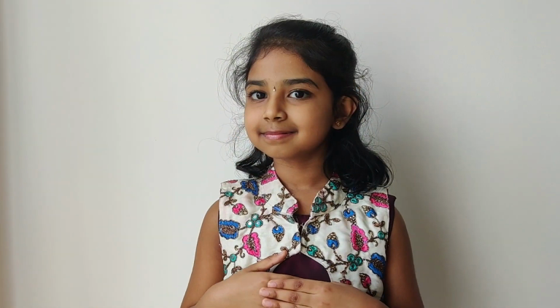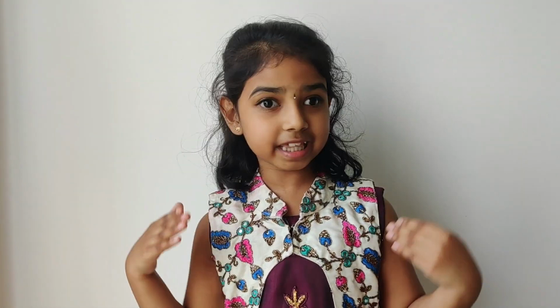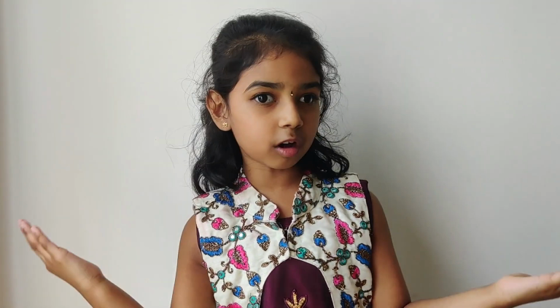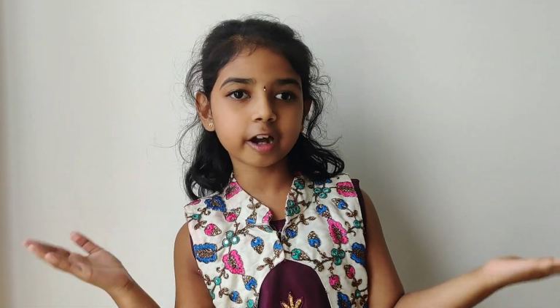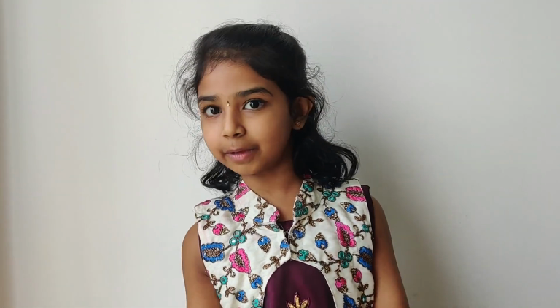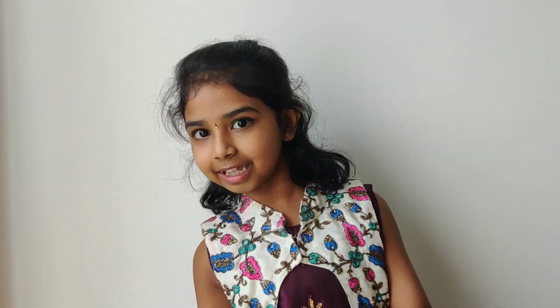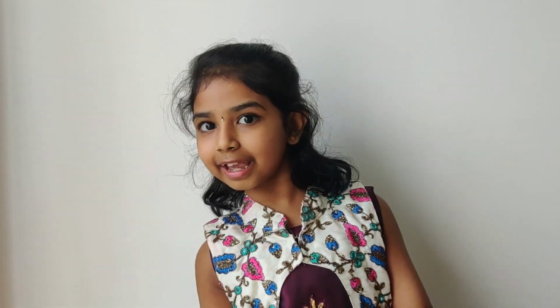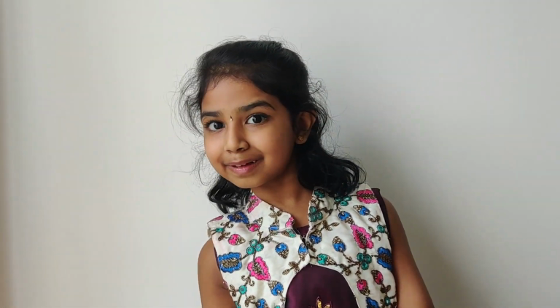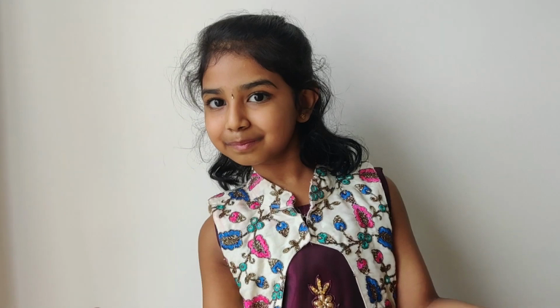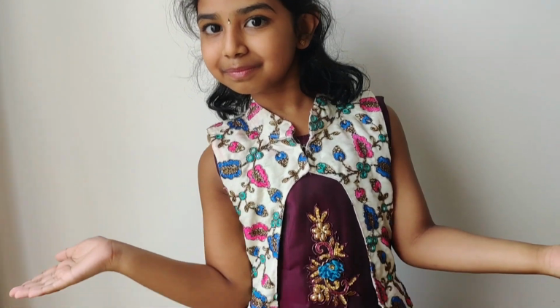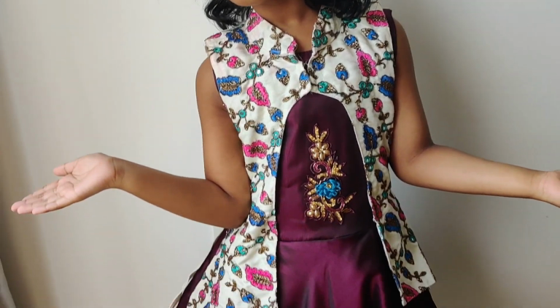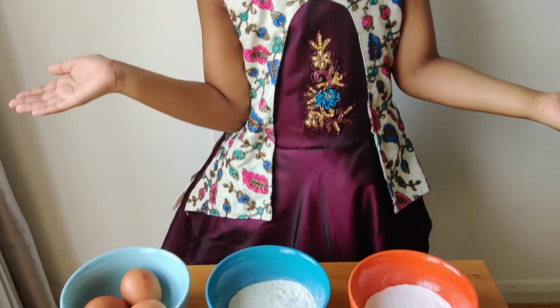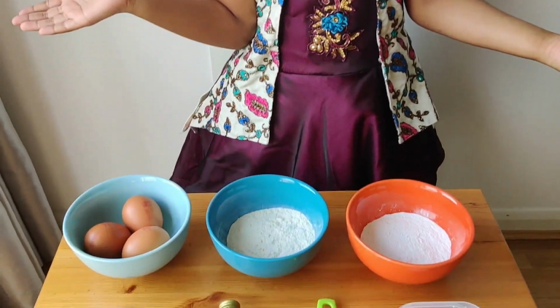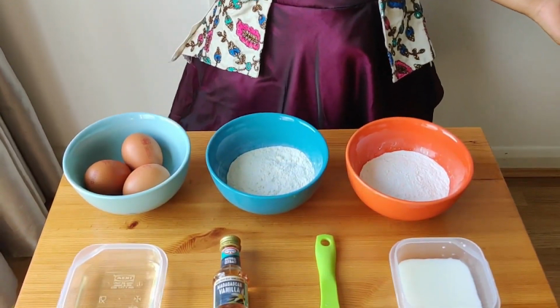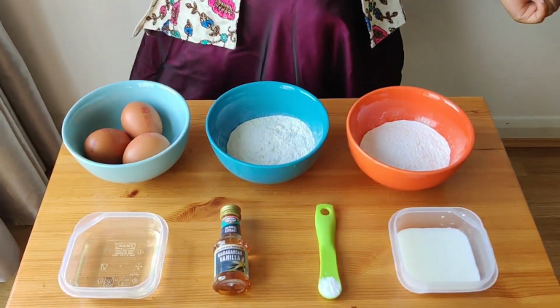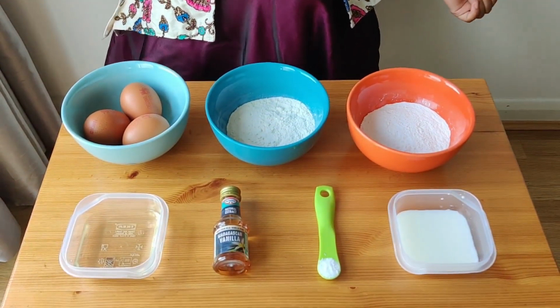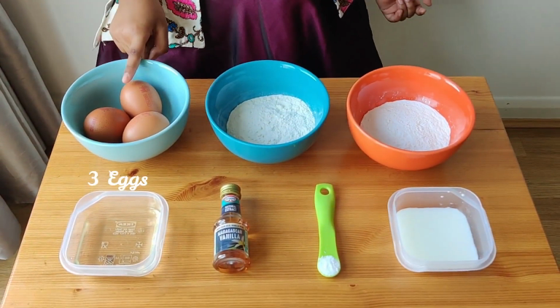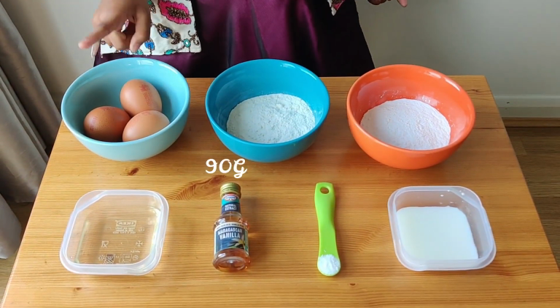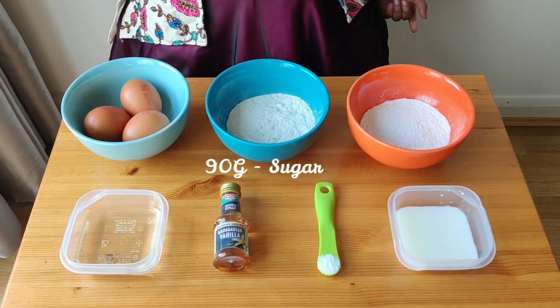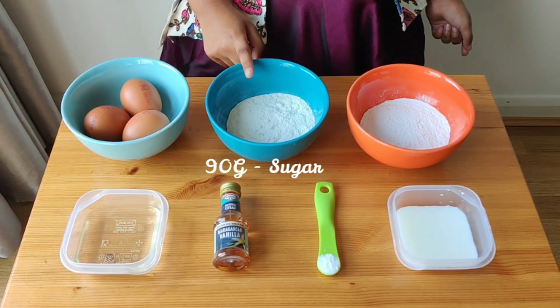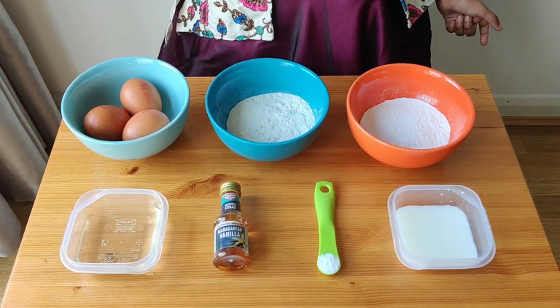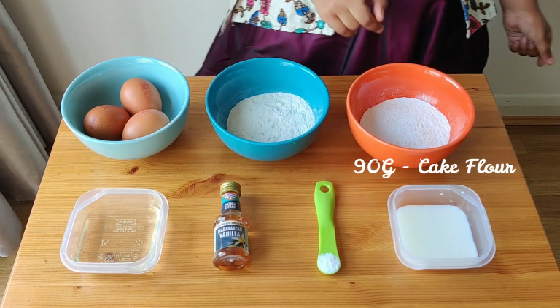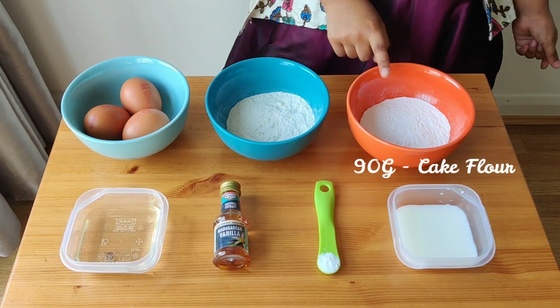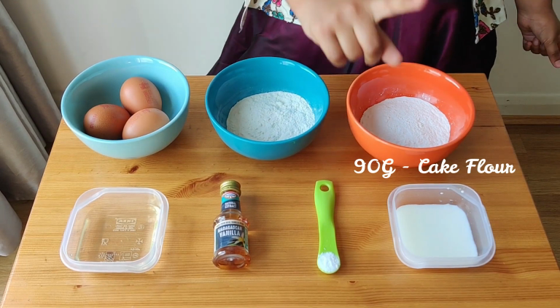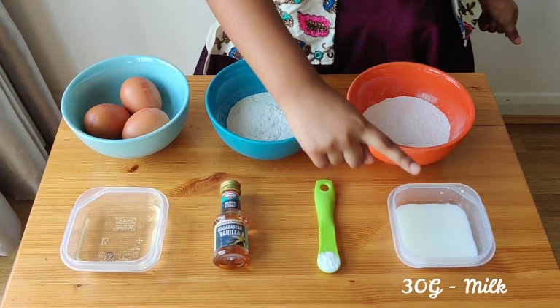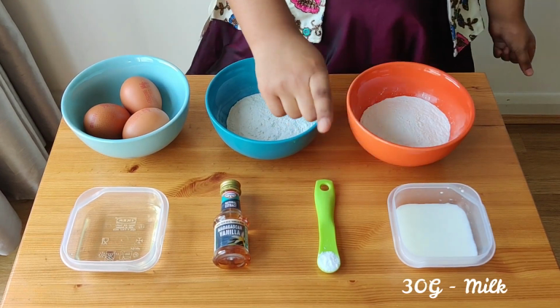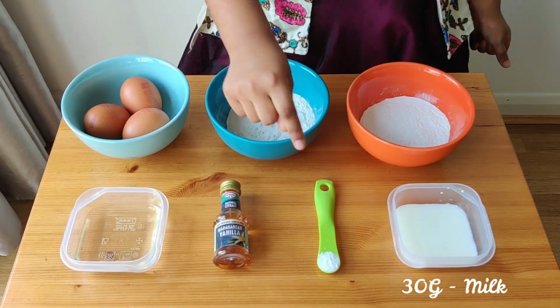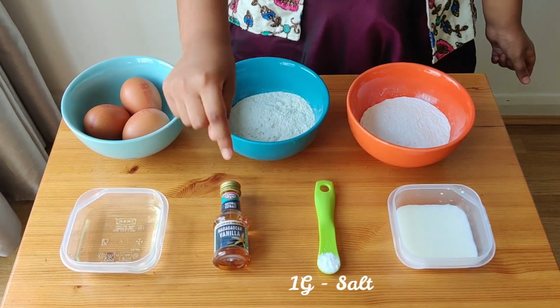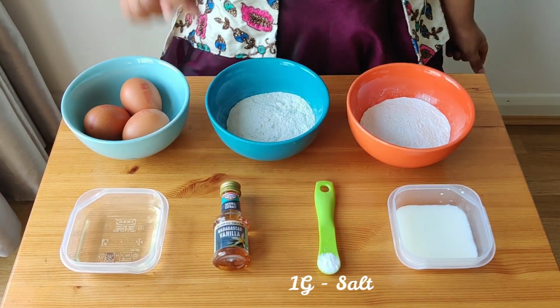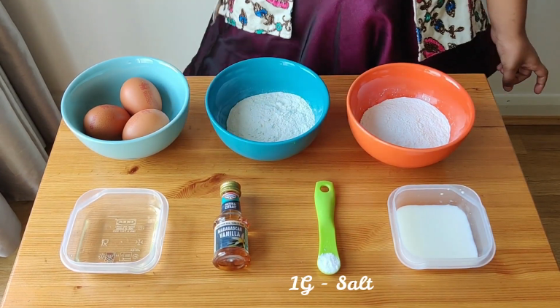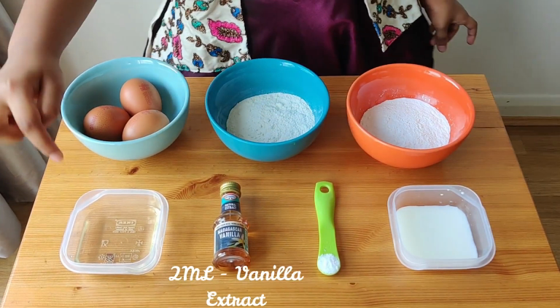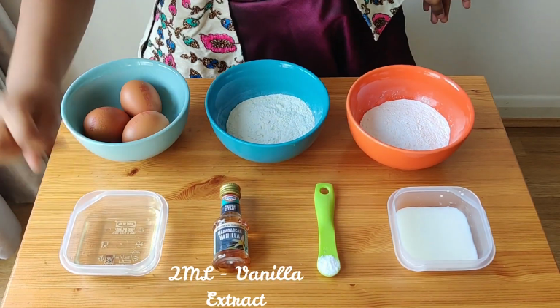Let's see what's required for making the cake. We need 3 eggs, powder sugar, cake flour, milk, salt, vanilla and oil.